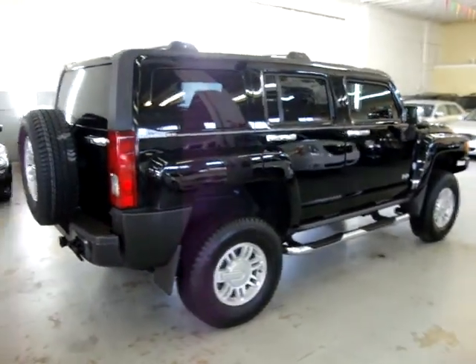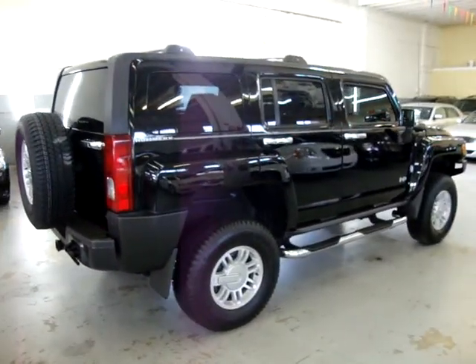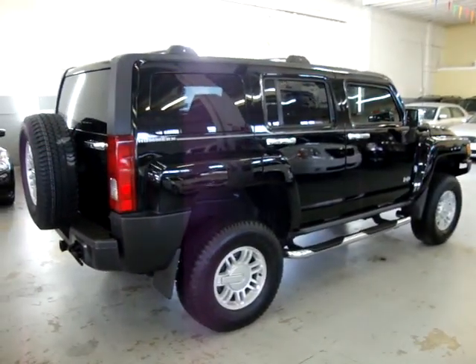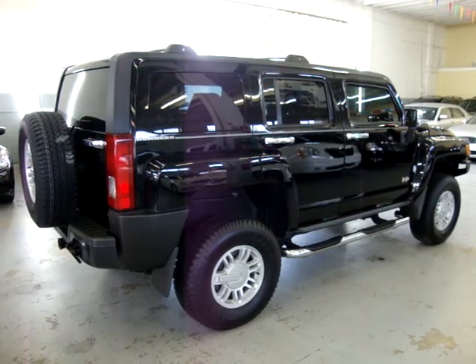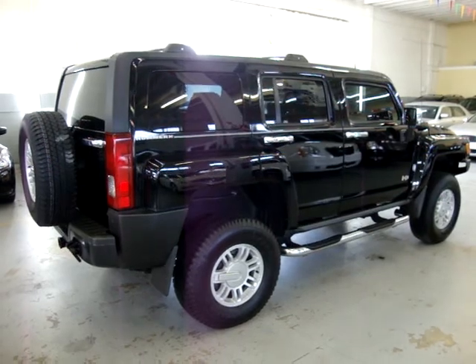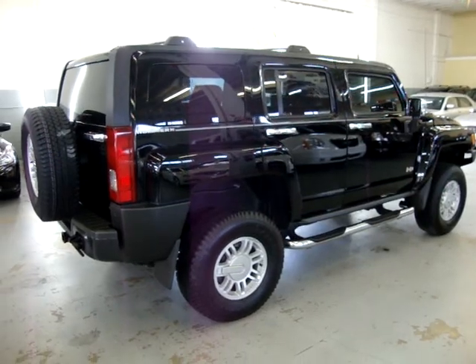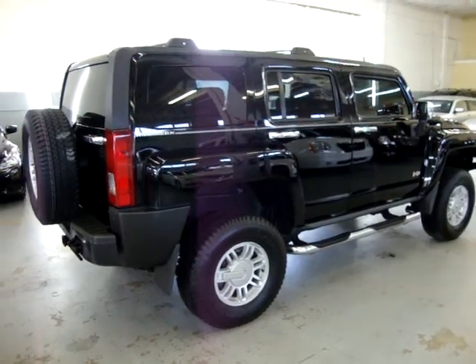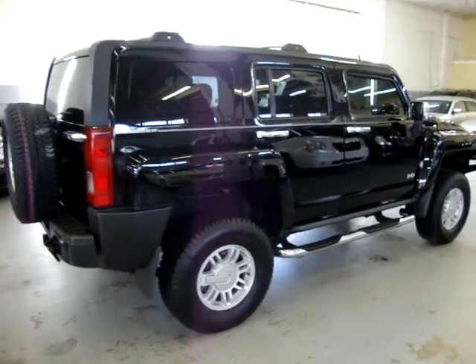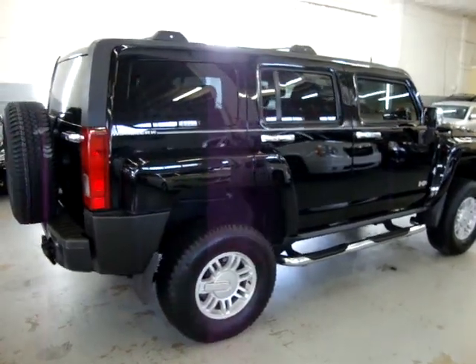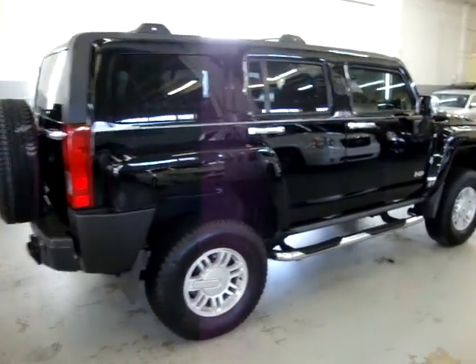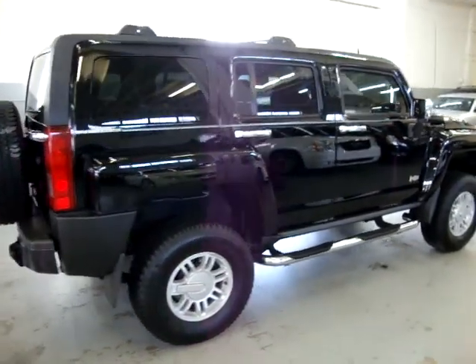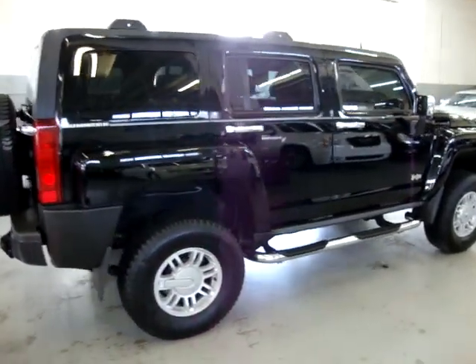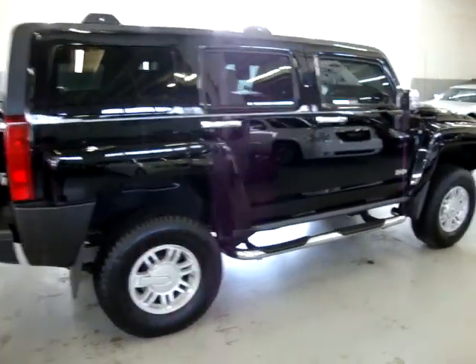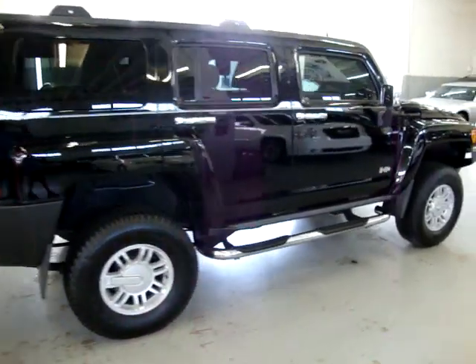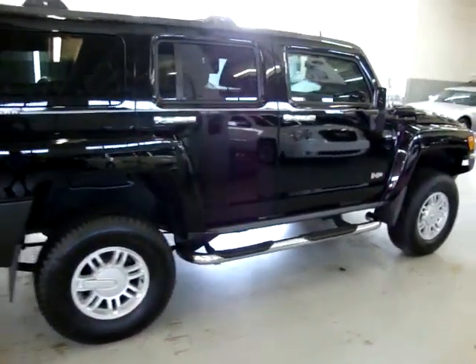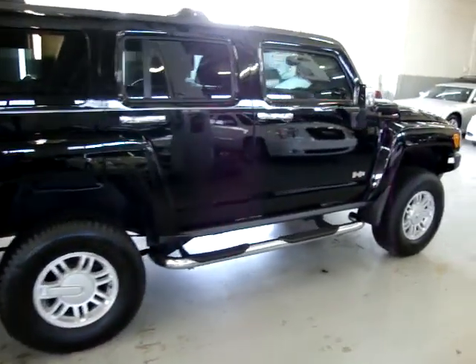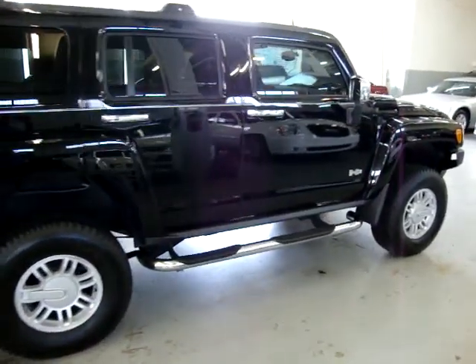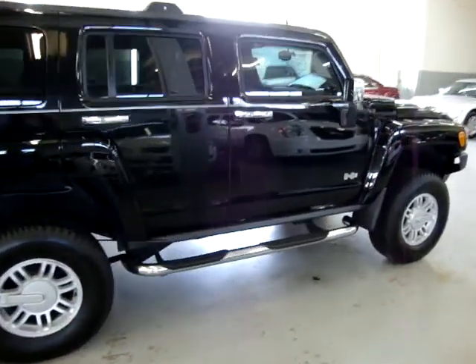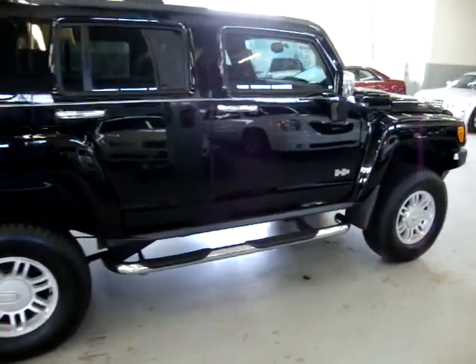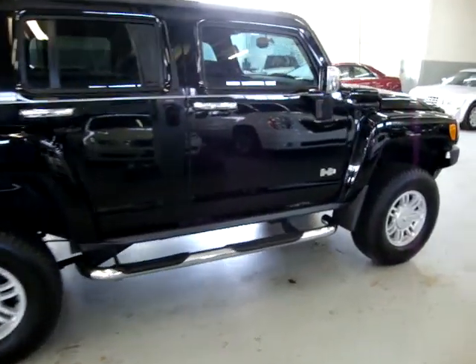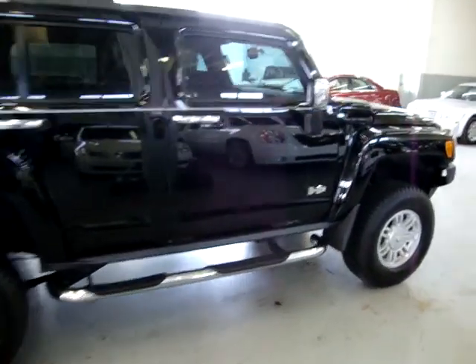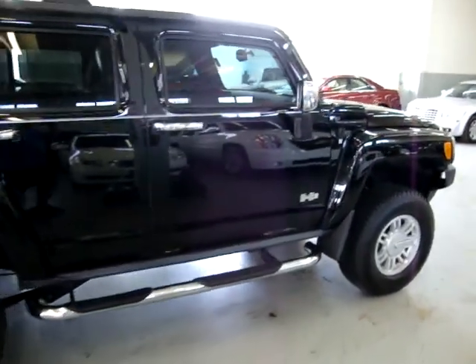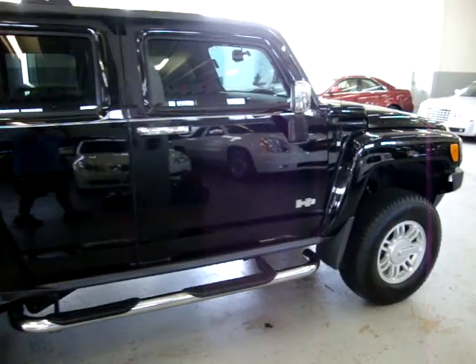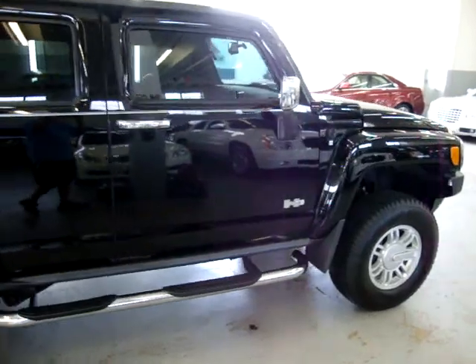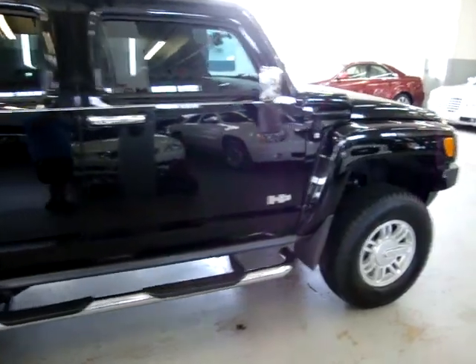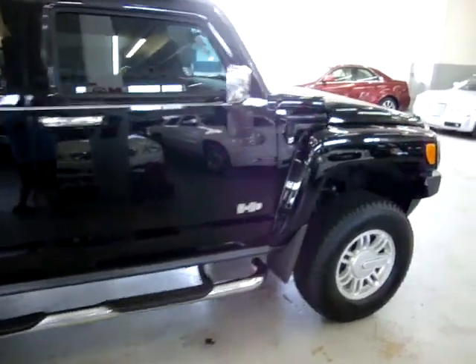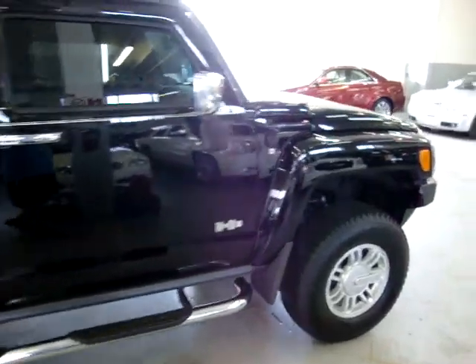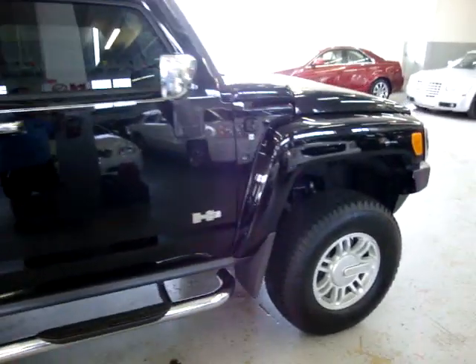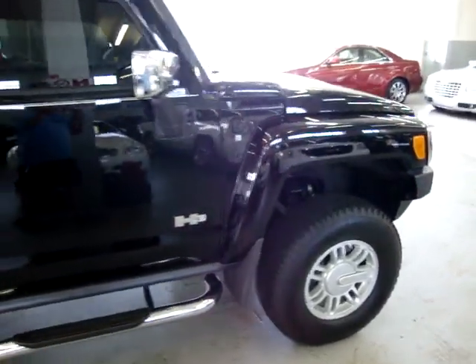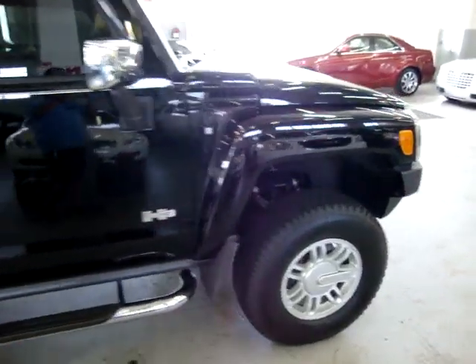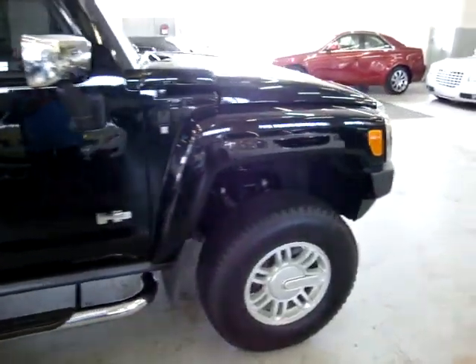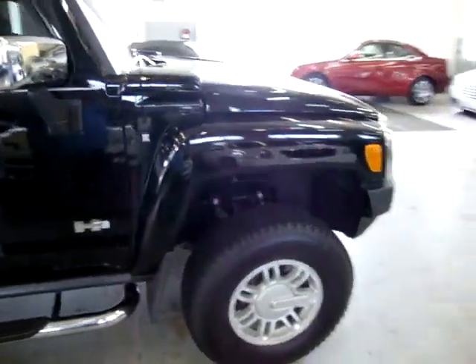By the way, if you're watching this video on AutoTrader, let me tell you it will cut off at three minutes. To see the full 10-minute video plus, please visit our website VehicleMax.net.